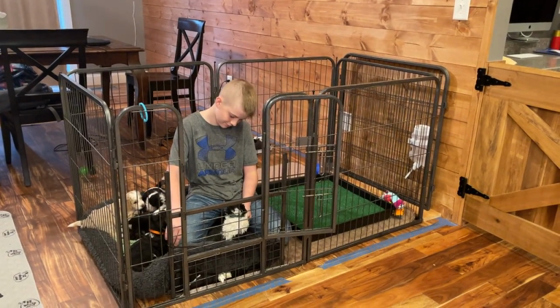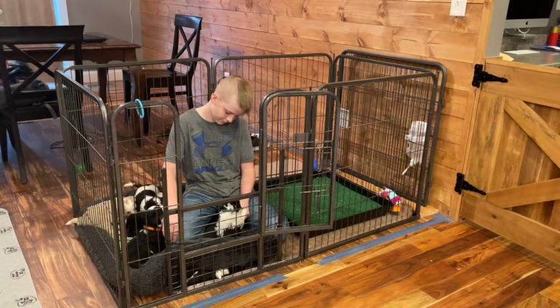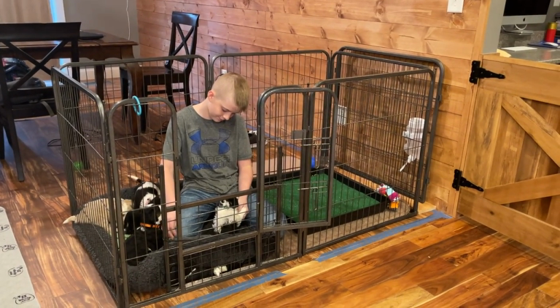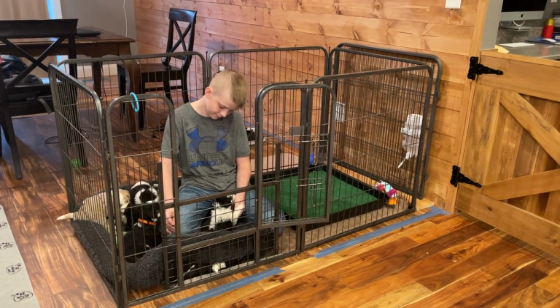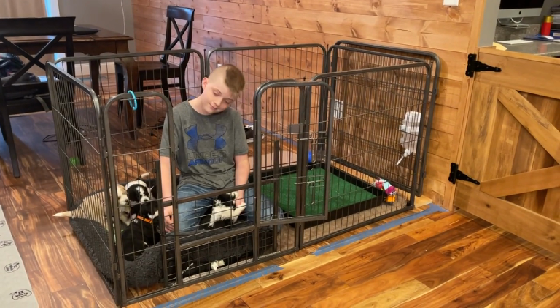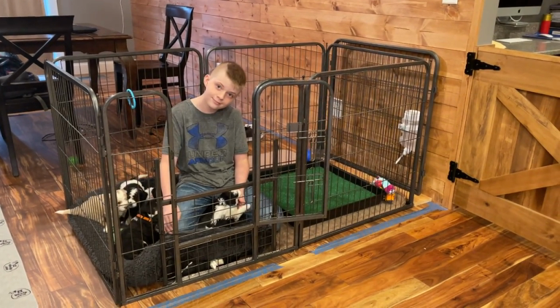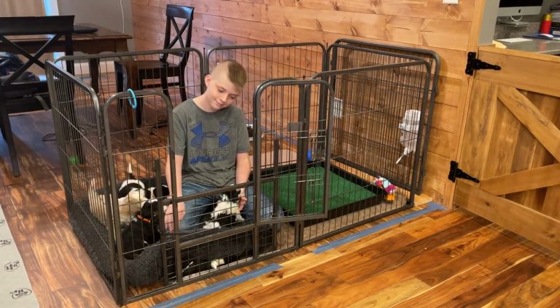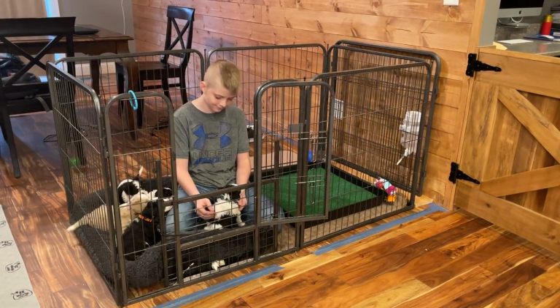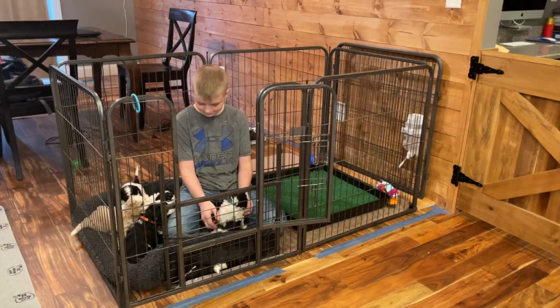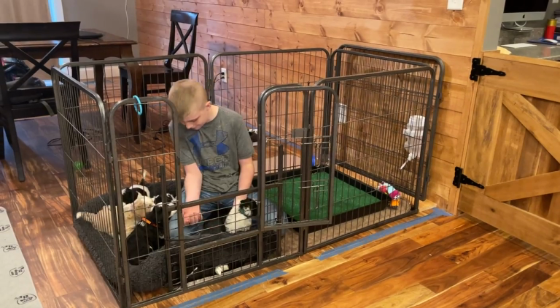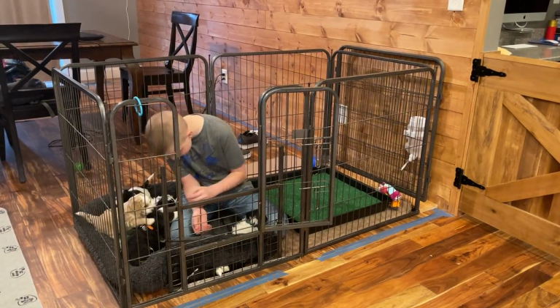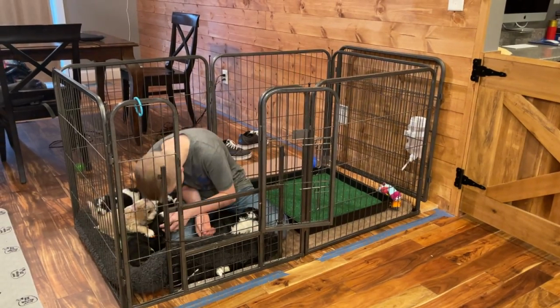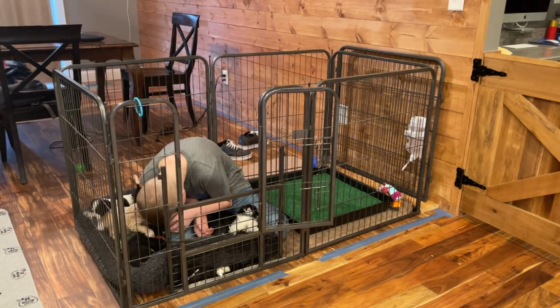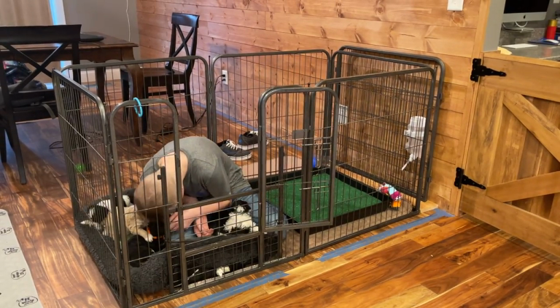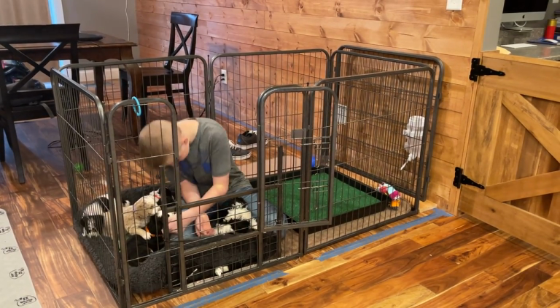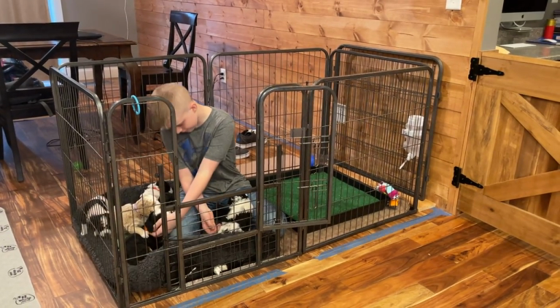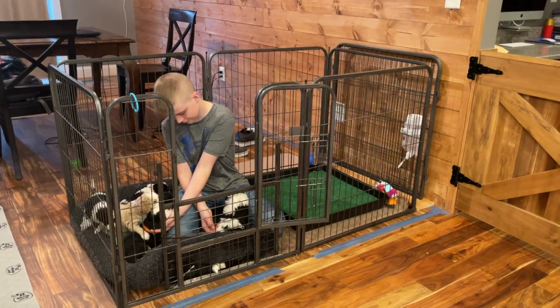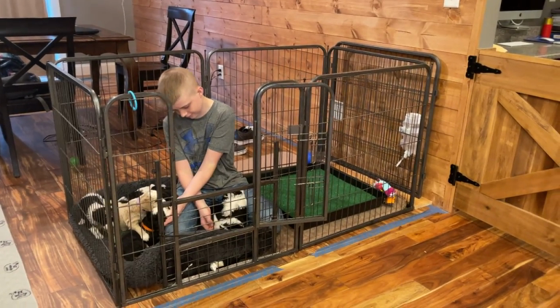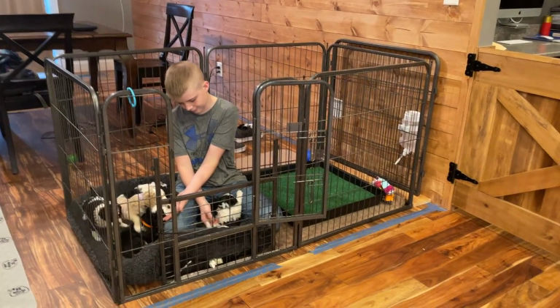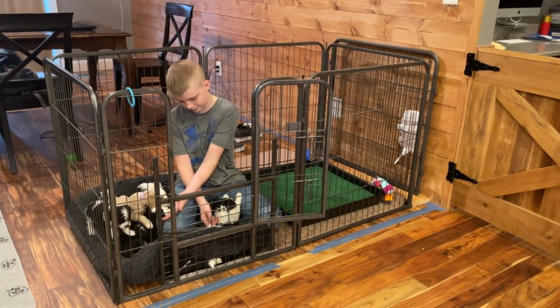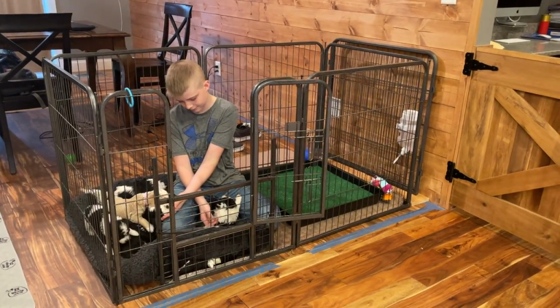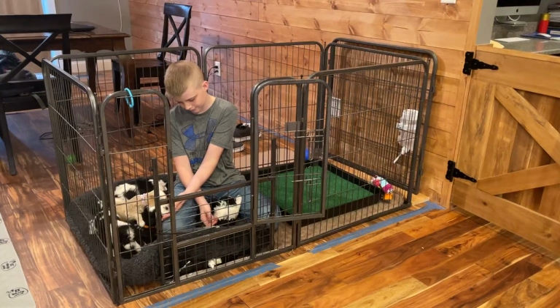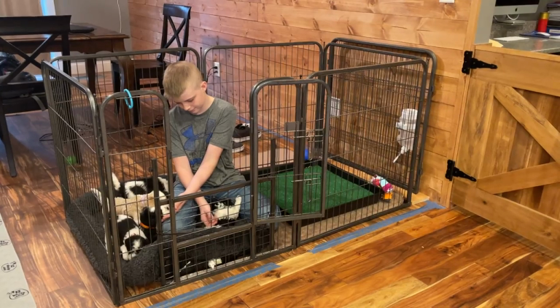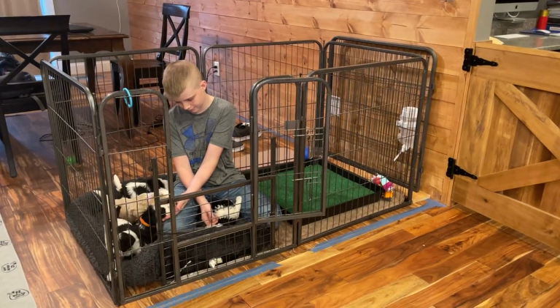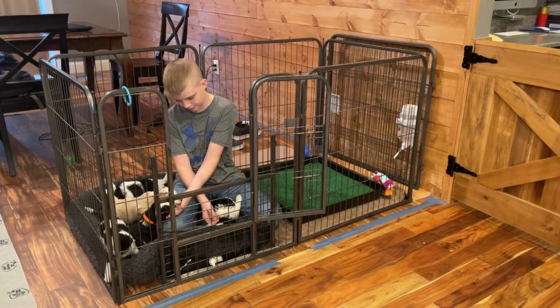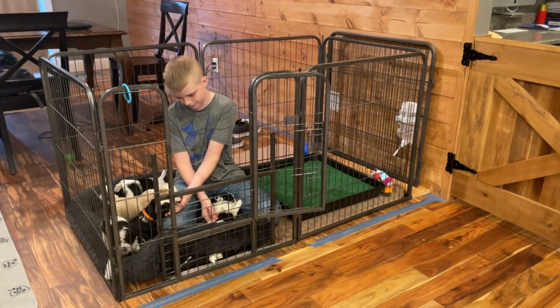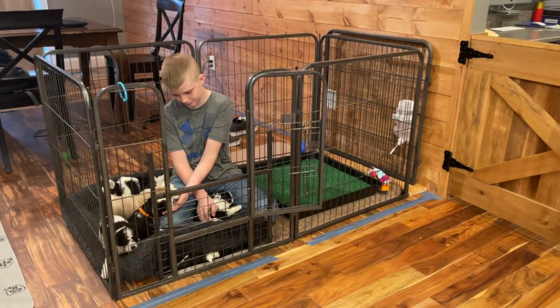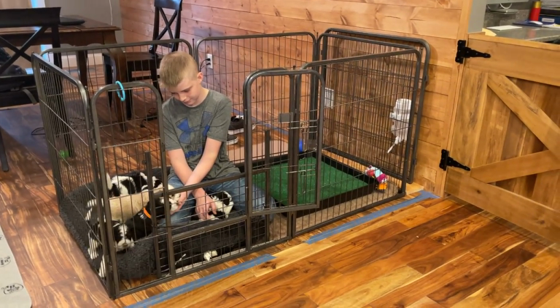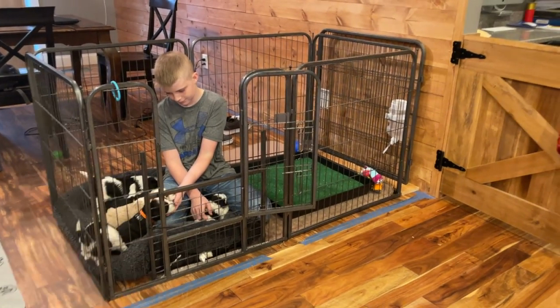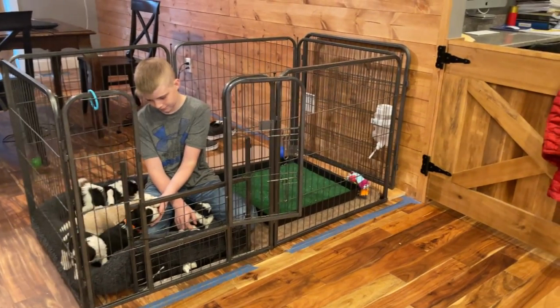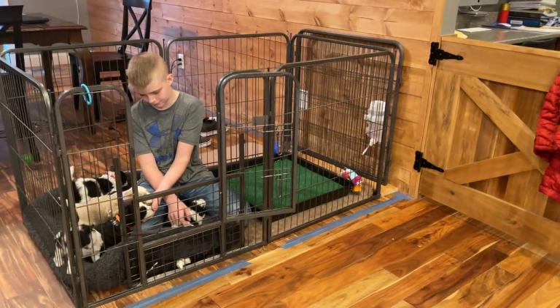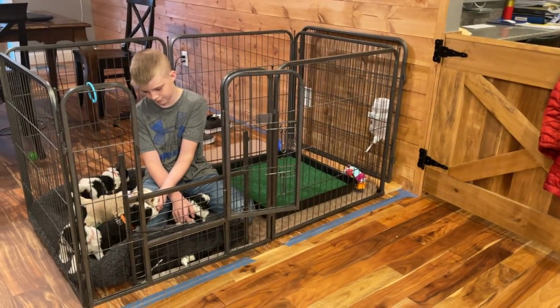Today we're going to let them eat their first food, which is always kind of fun. Sometimes they run through it, sometimes they don't know what to do with it, but we'll let you see that as soon as we show you each of these puppies.